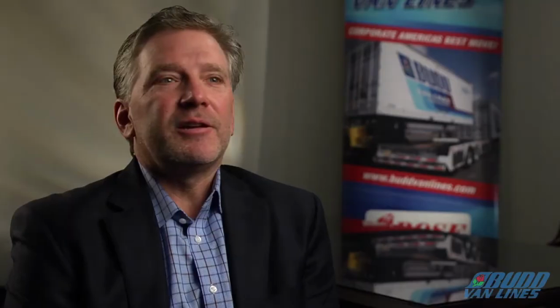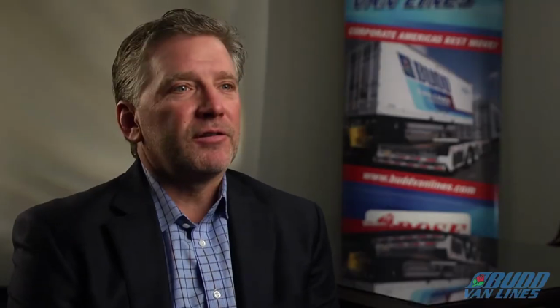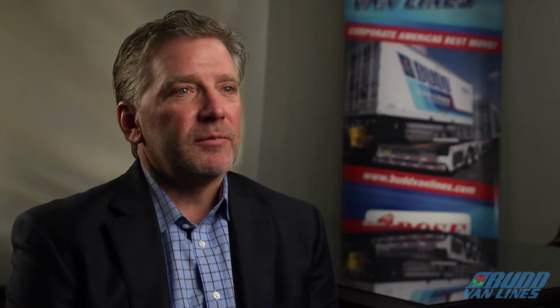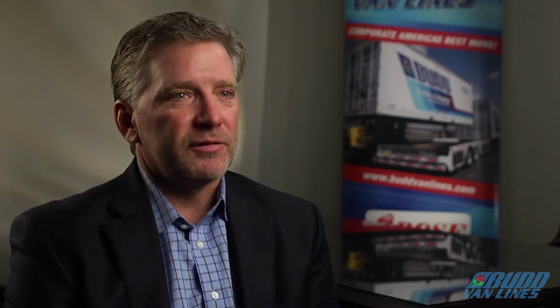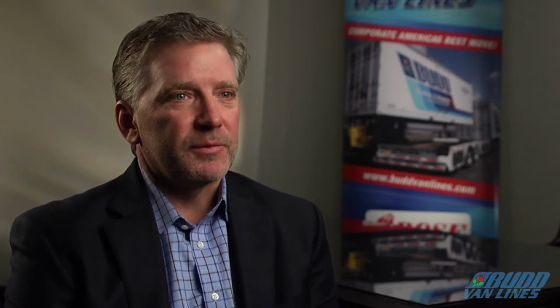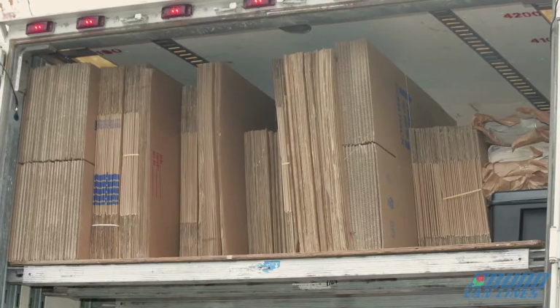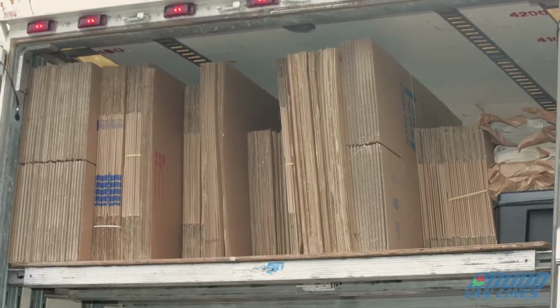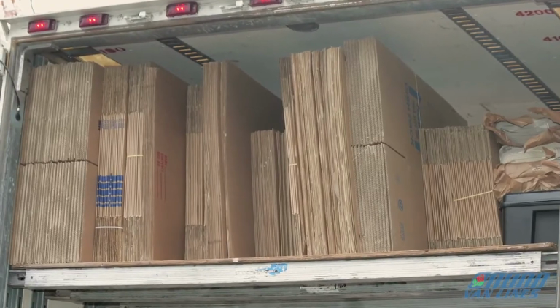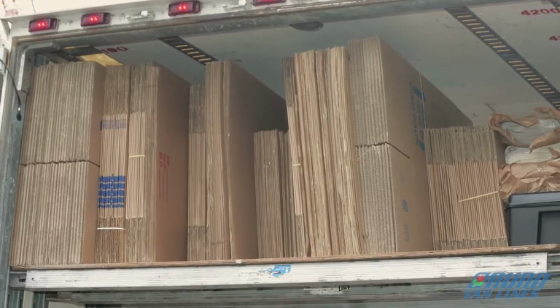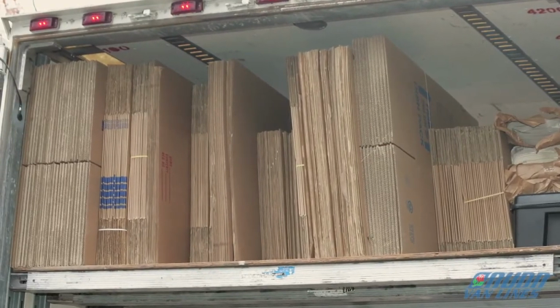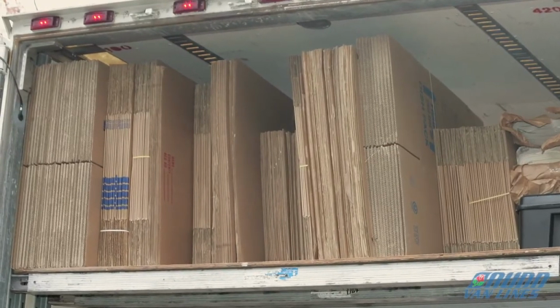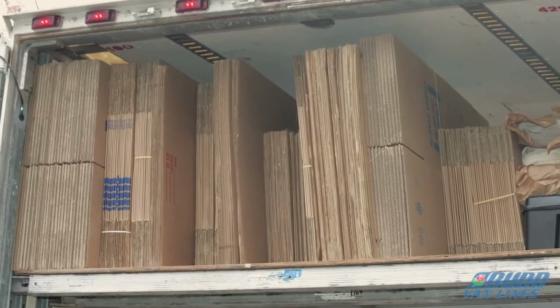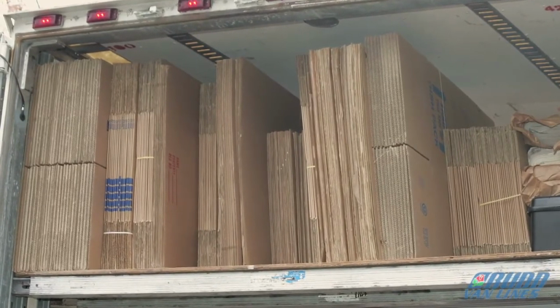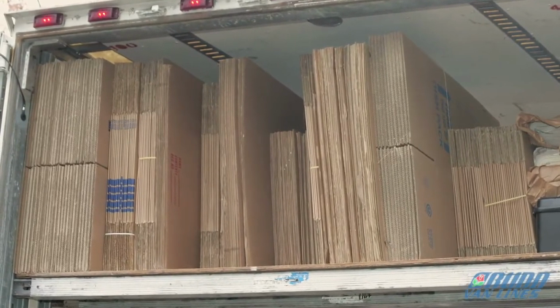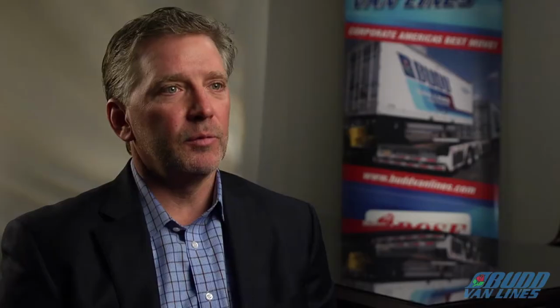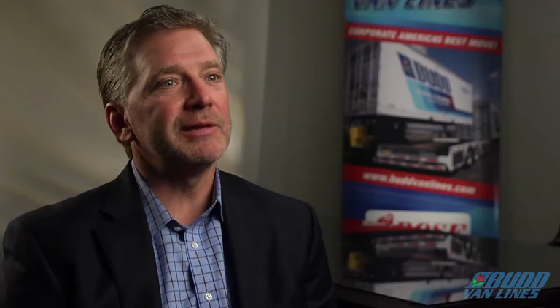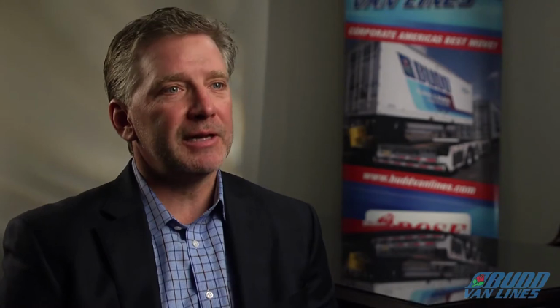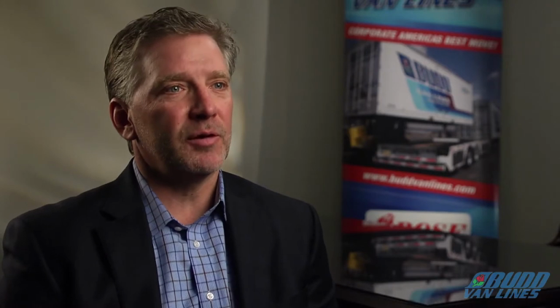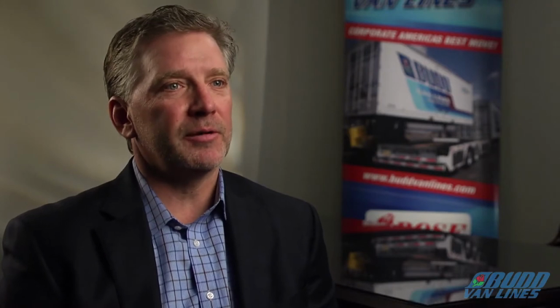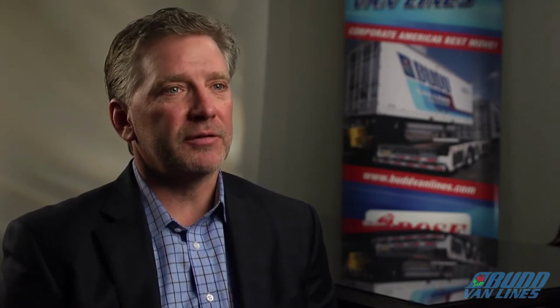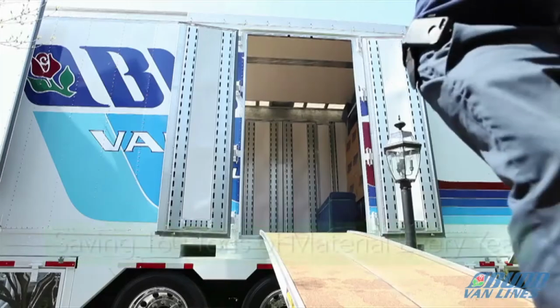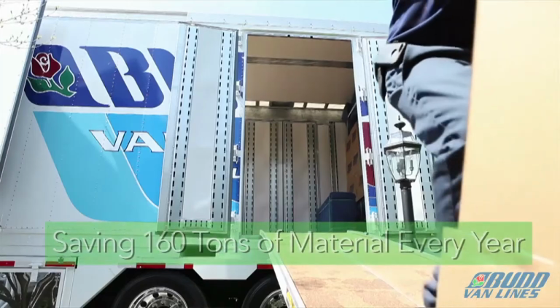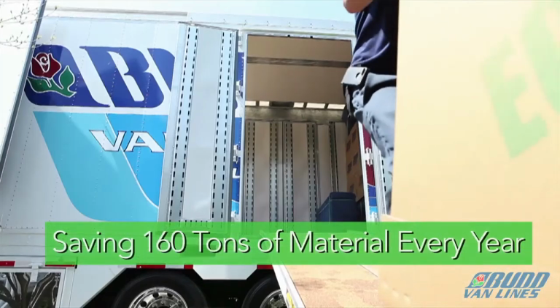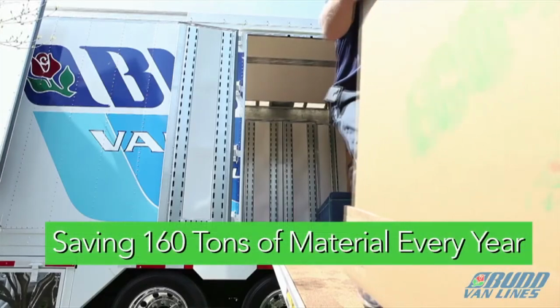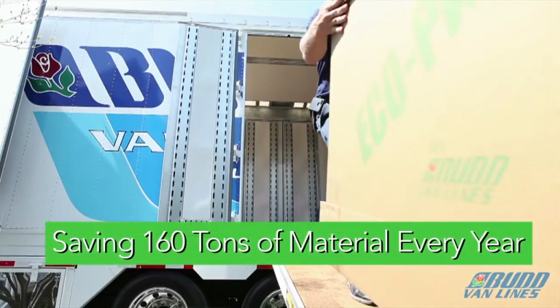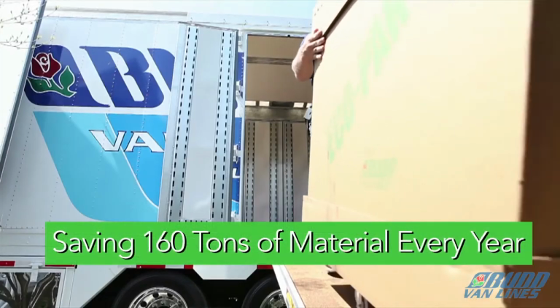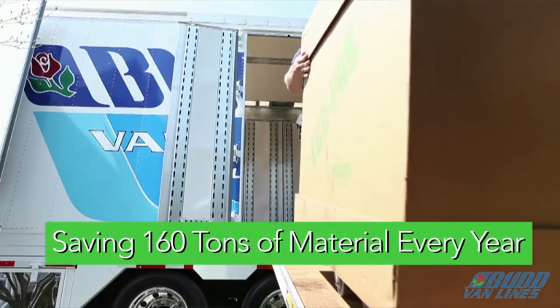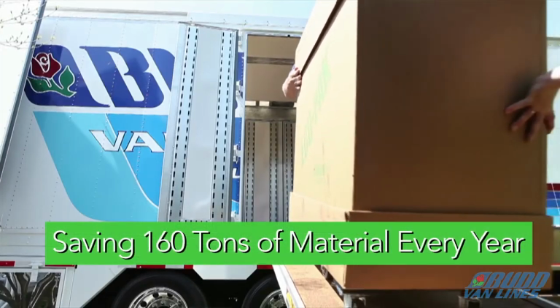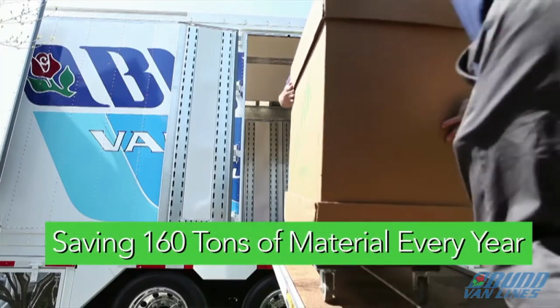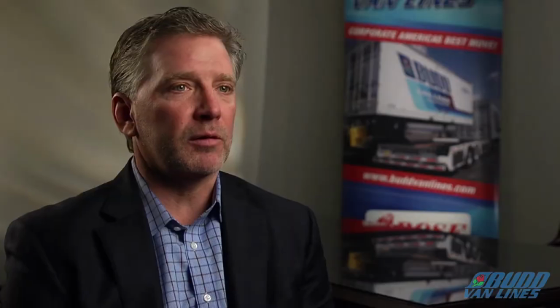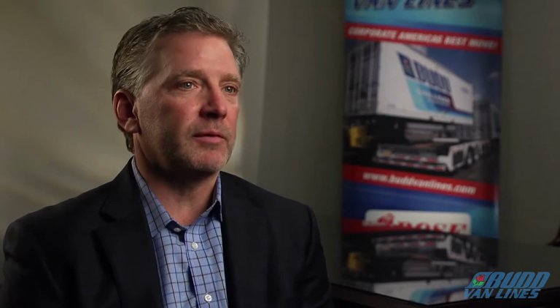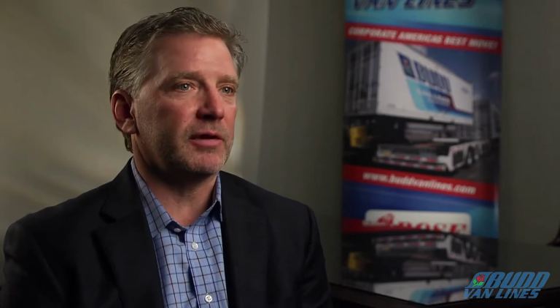The EcoCrate is a sustainability solution. If you've ever moved before, you have a mirror corner, which is a corrugated box. We've eliminated those corrugated boxes. We're saving over 160 tons of corrugated material a year, all done with recycling.